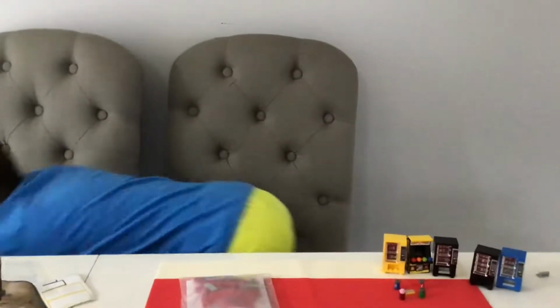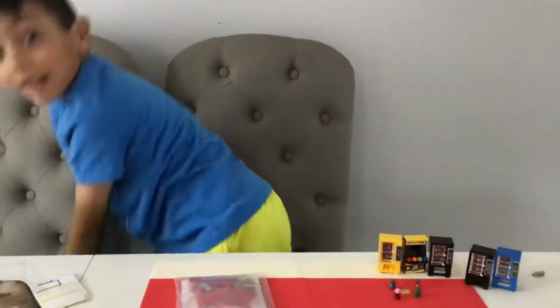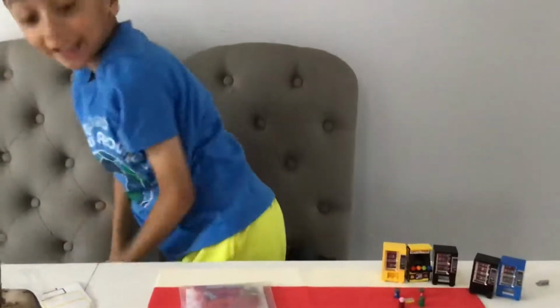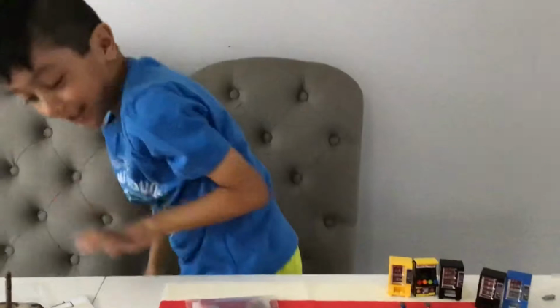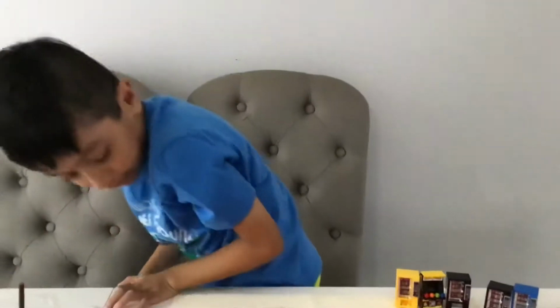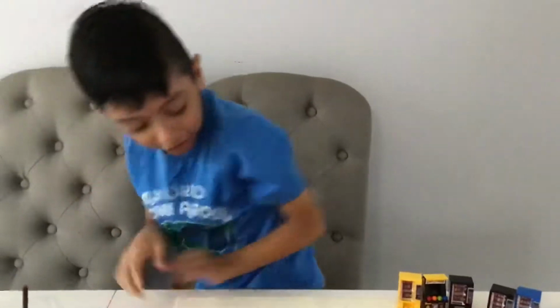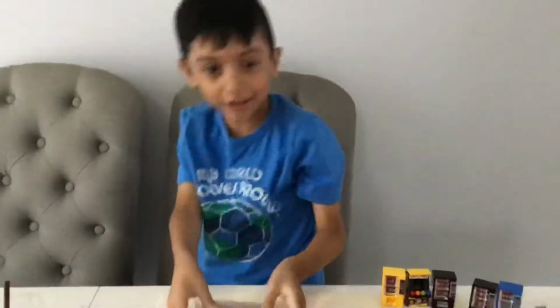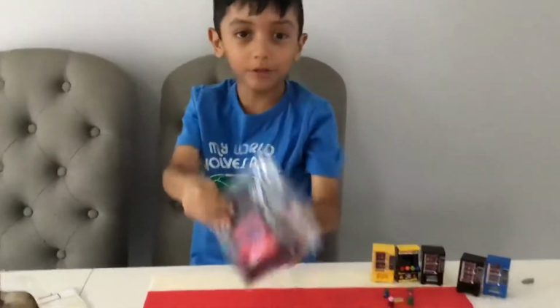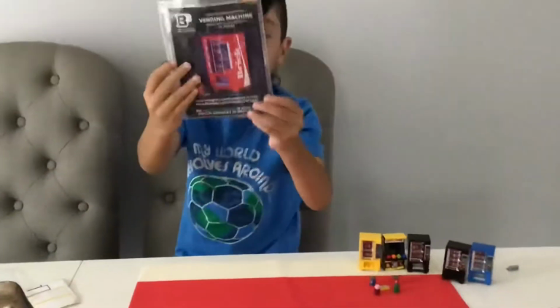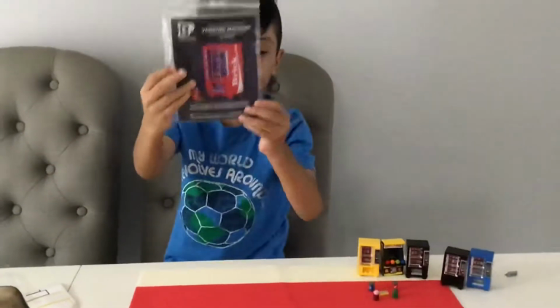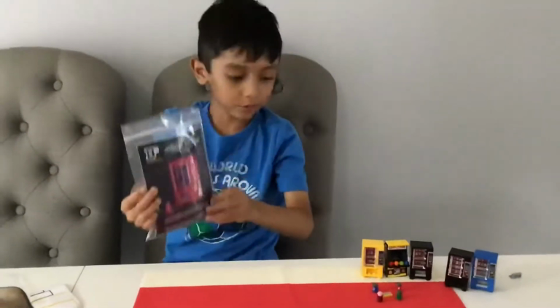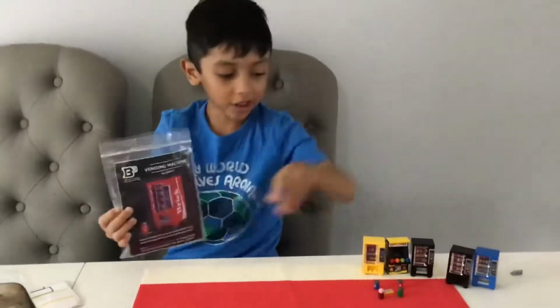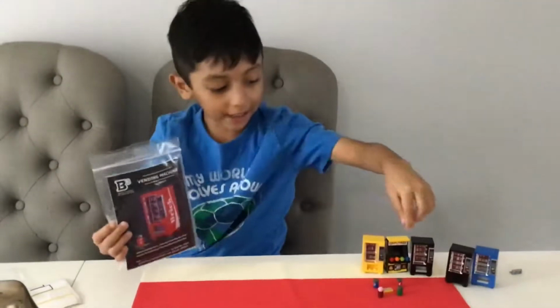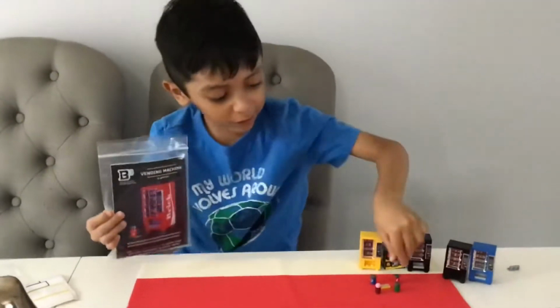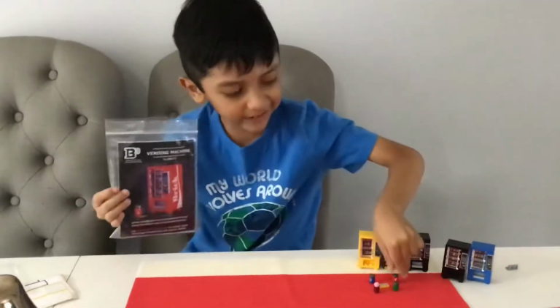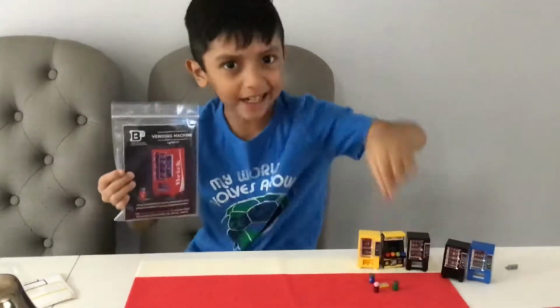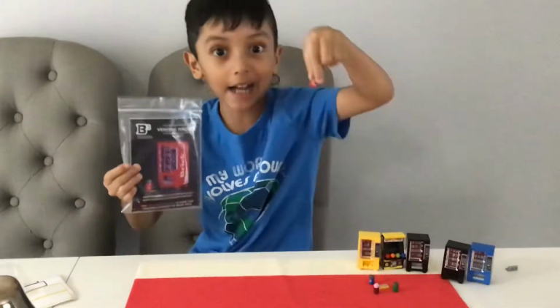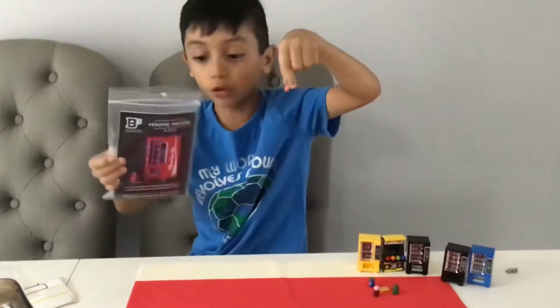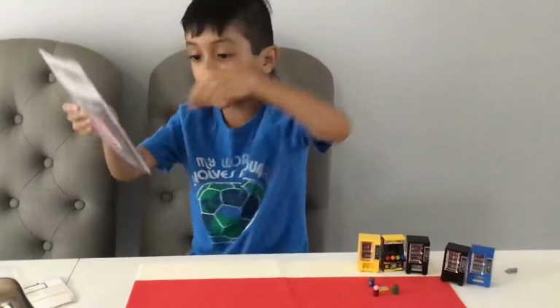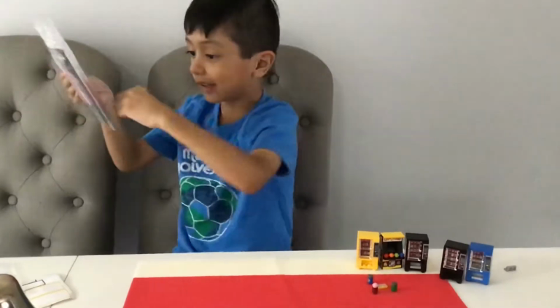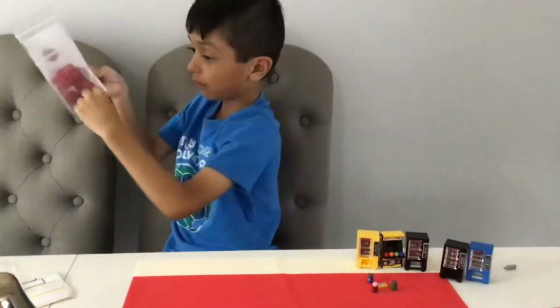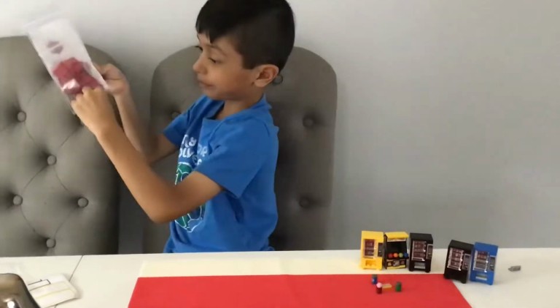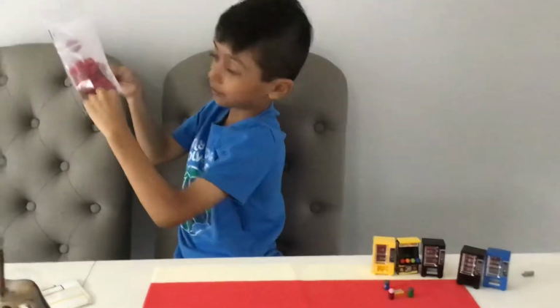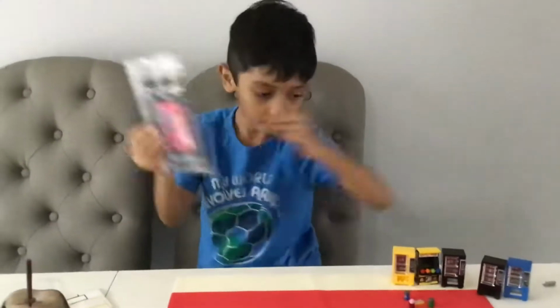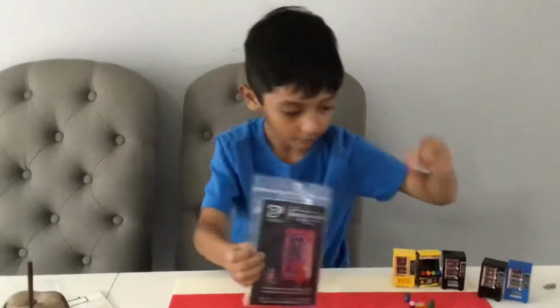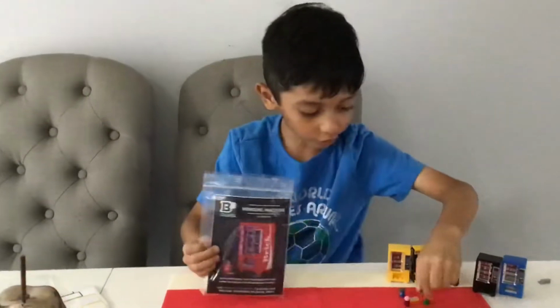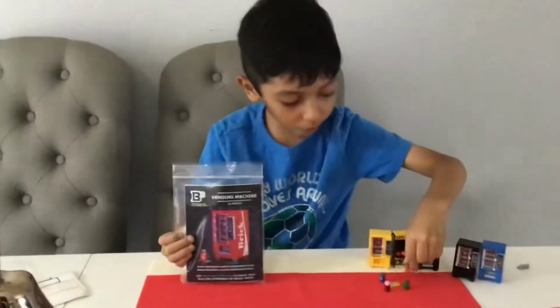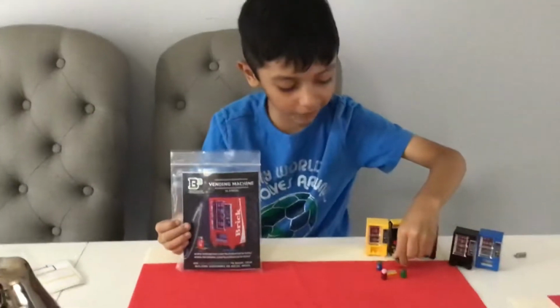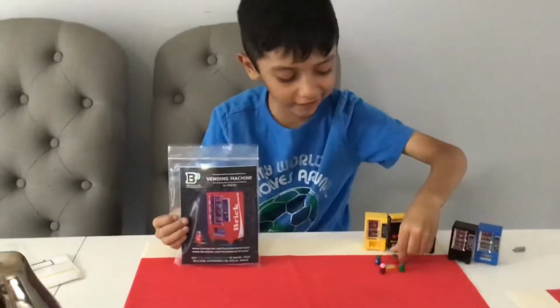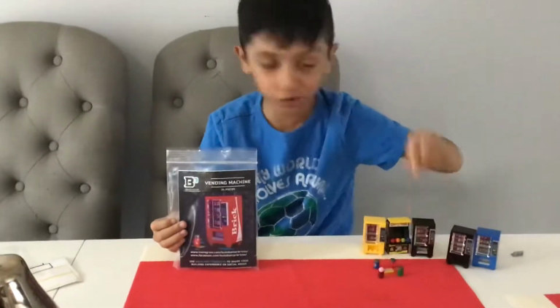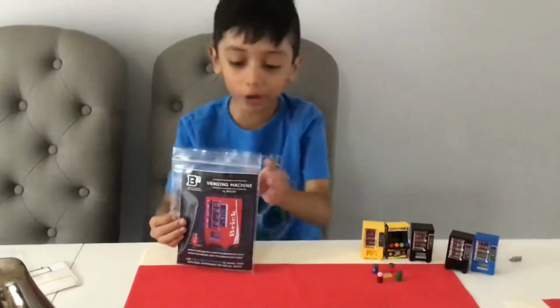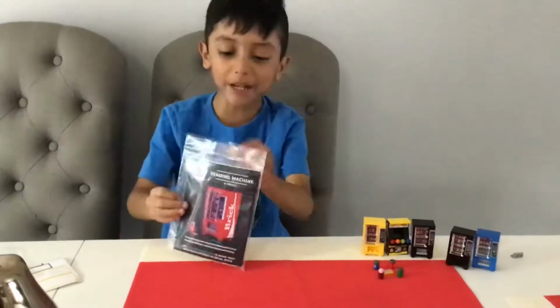Welcome back to my channel everybody. Today we're doing the brick vending machine and realizing that I have two cans left. So let's get started.